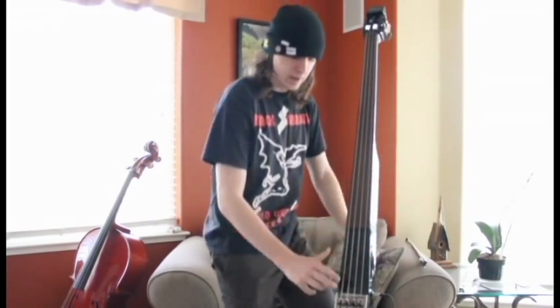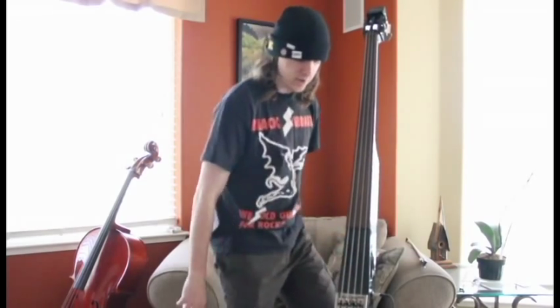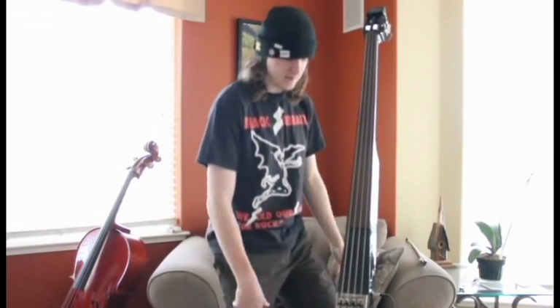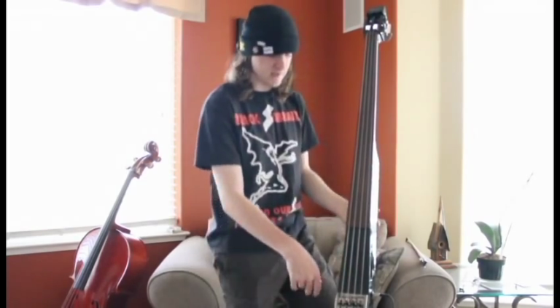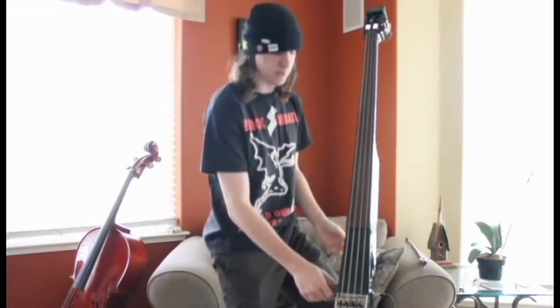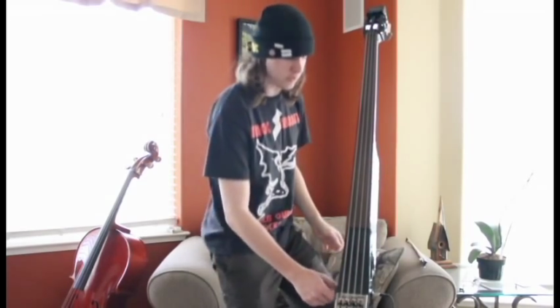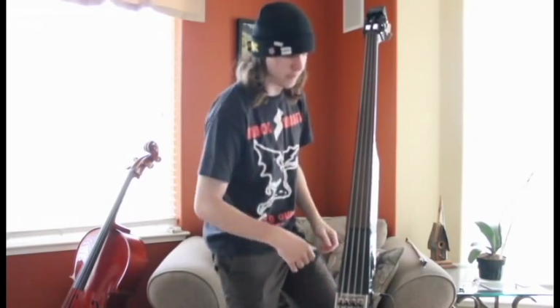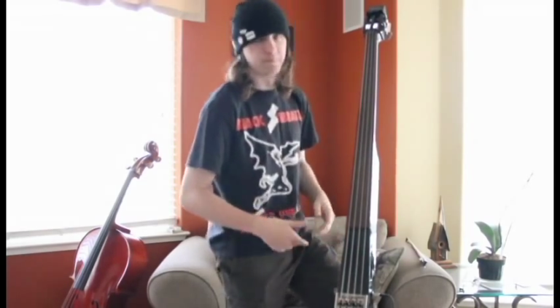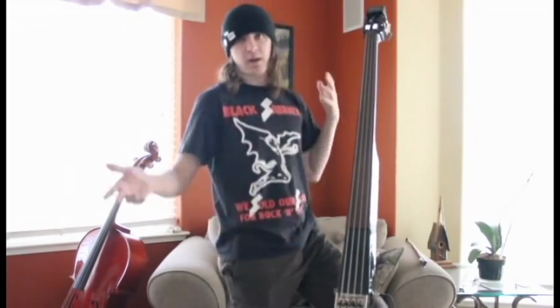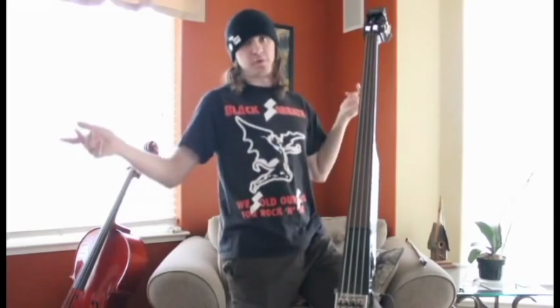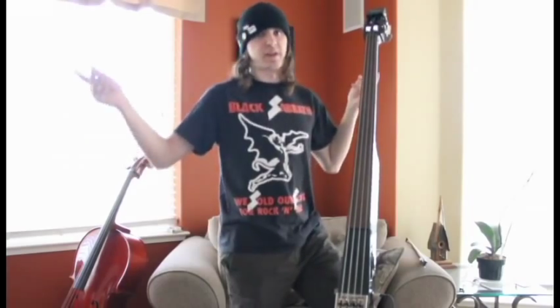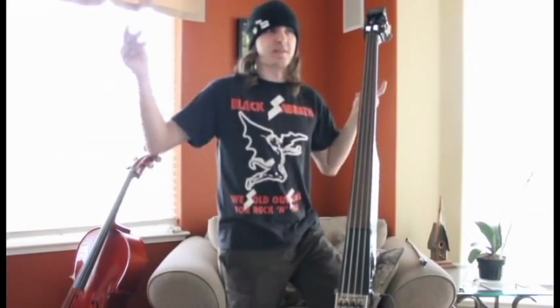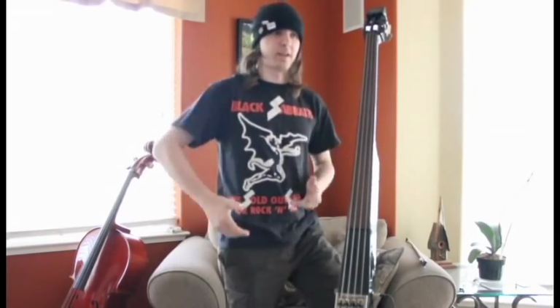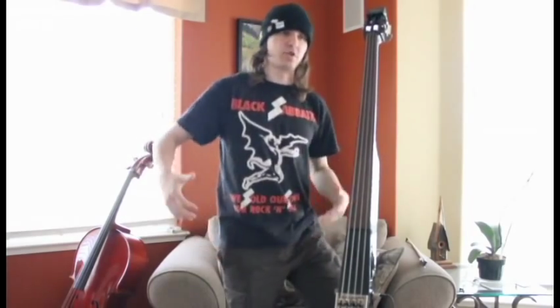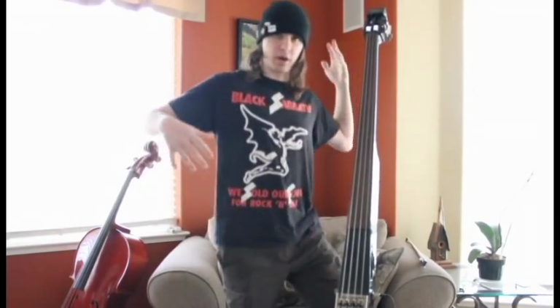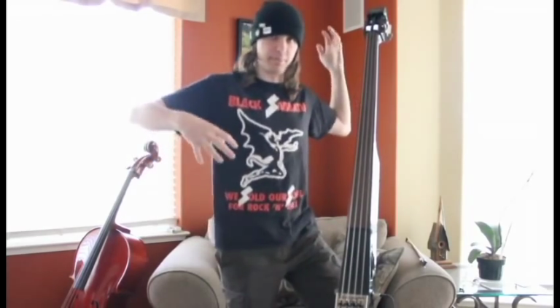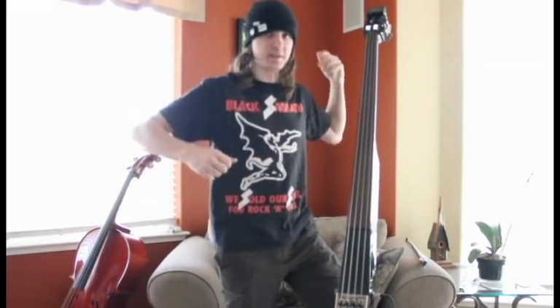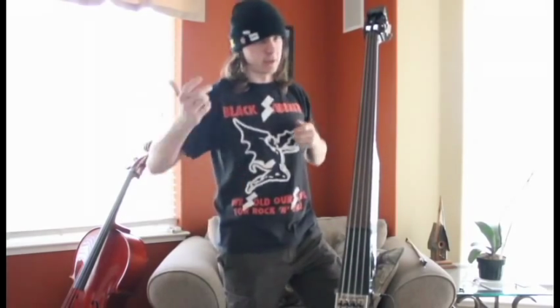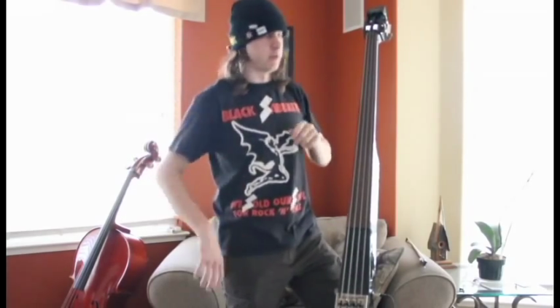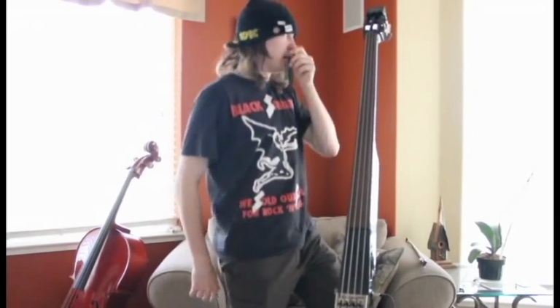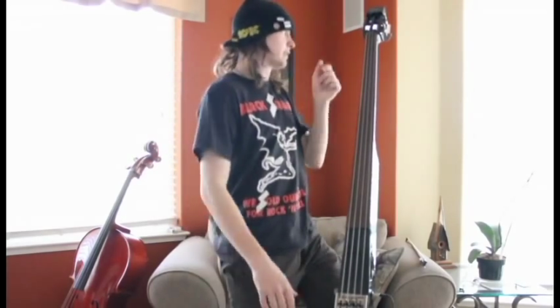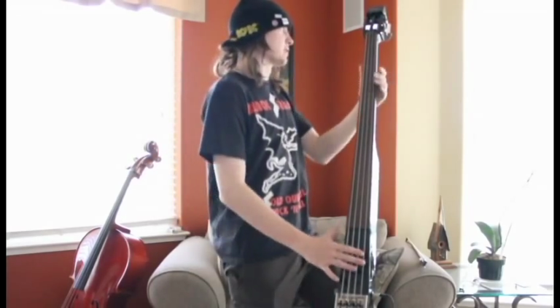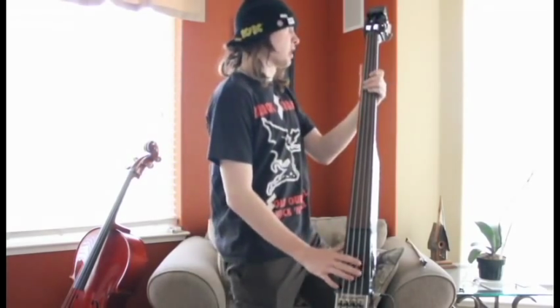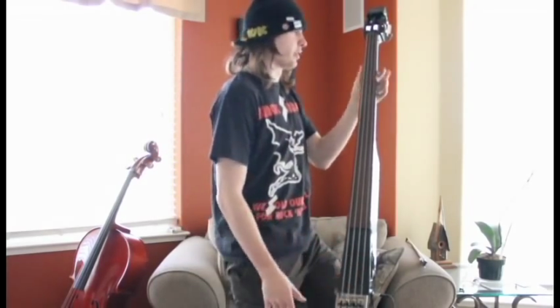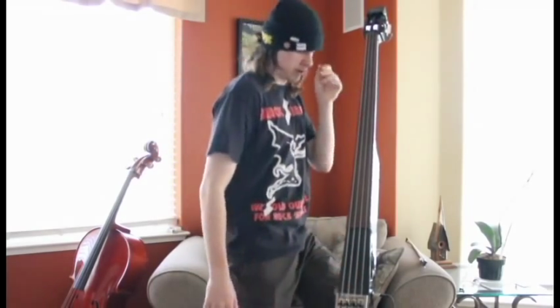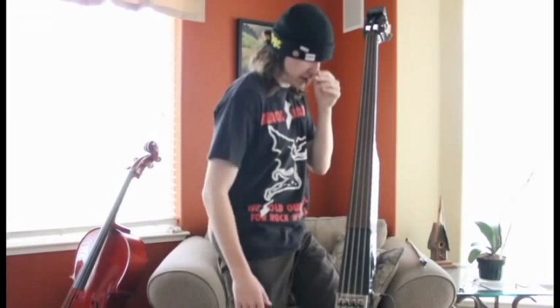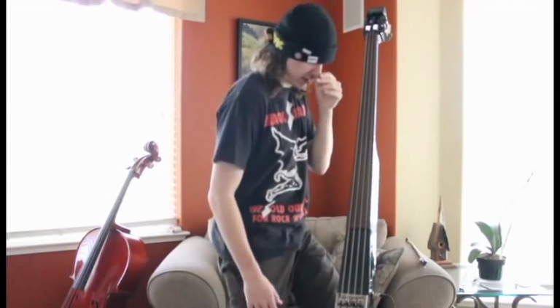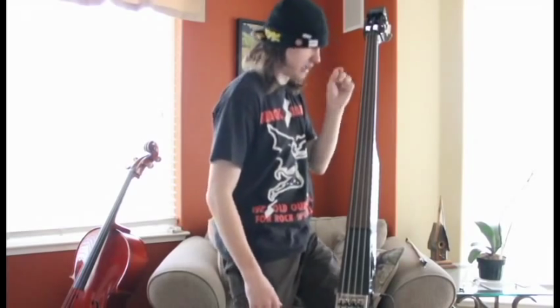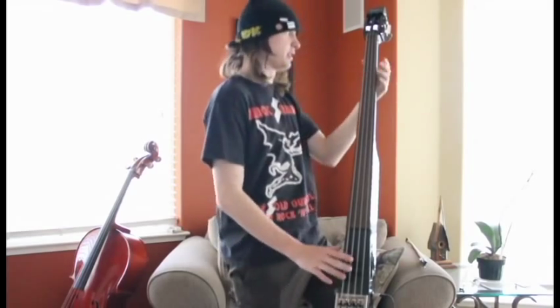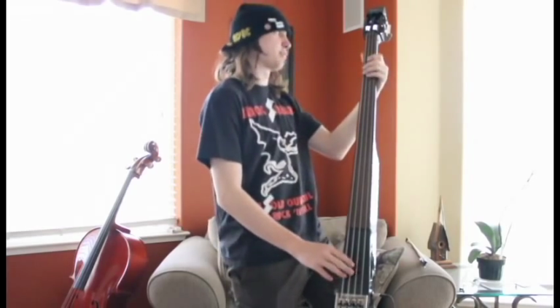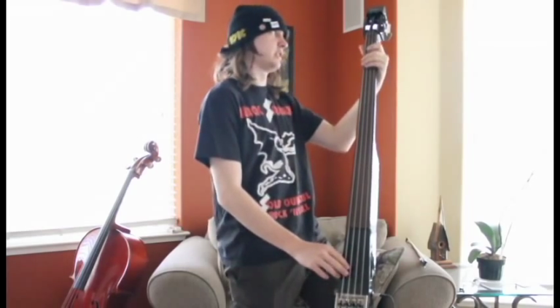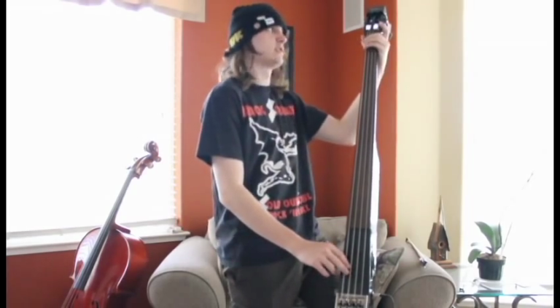So as you can see it sounds pretty cool. I mean, of course it's not going to sound like an actual upright bass, but it does its job pretty well and it's pretty neat too.